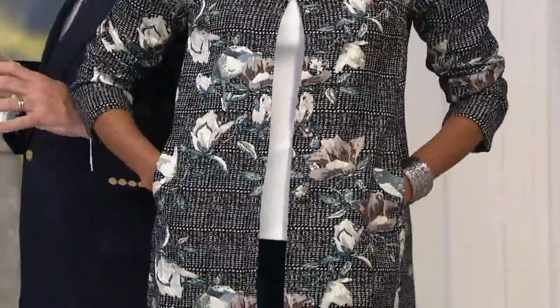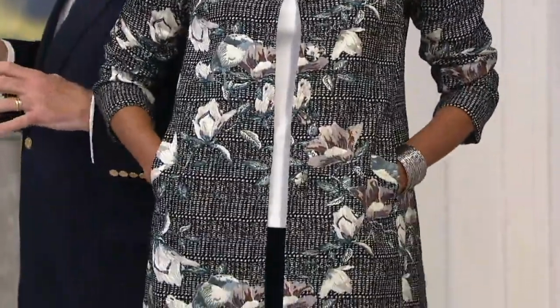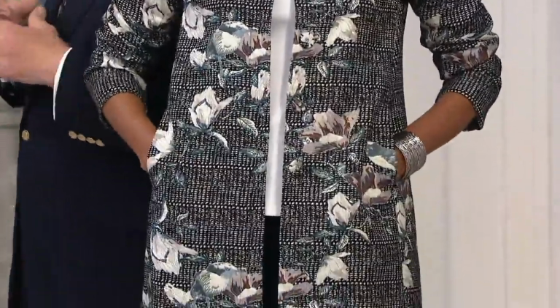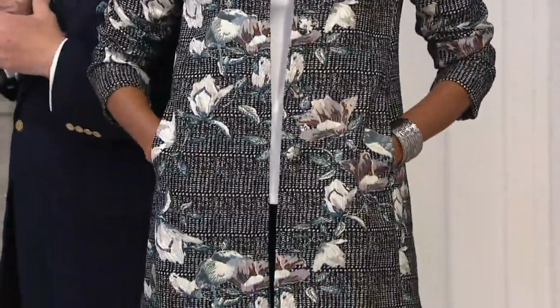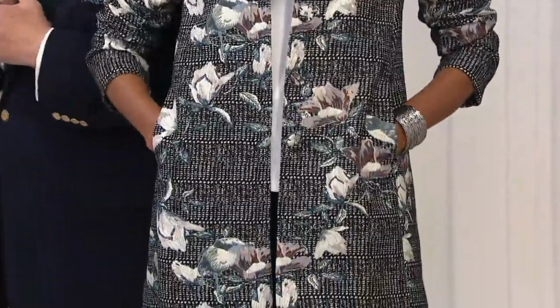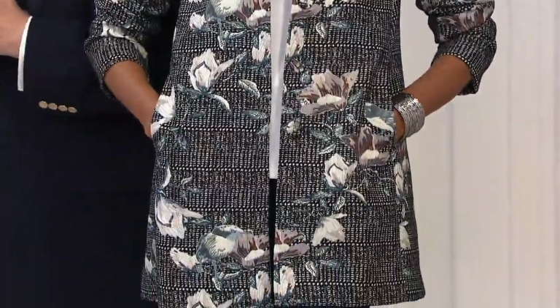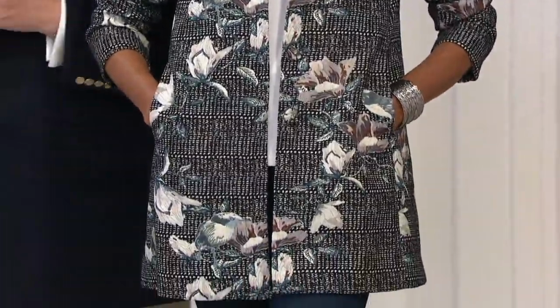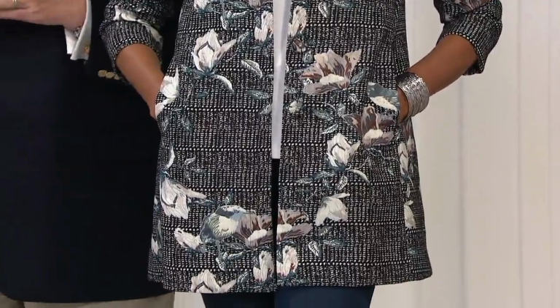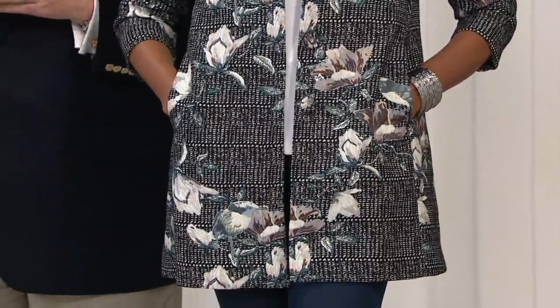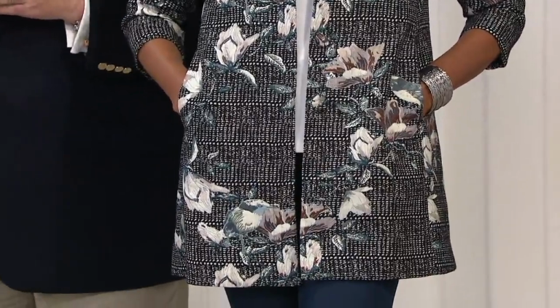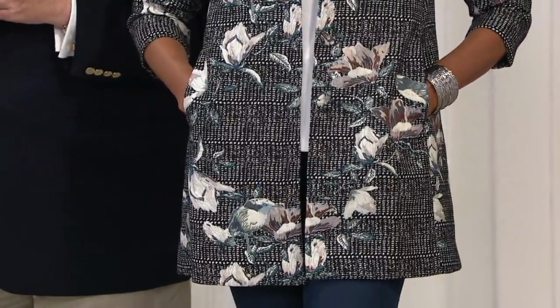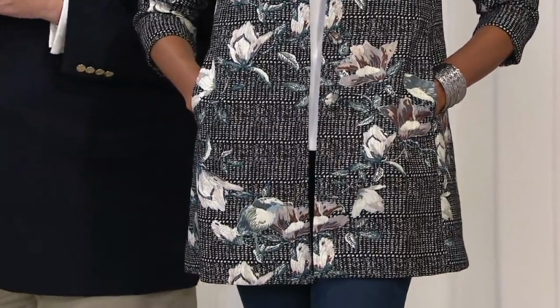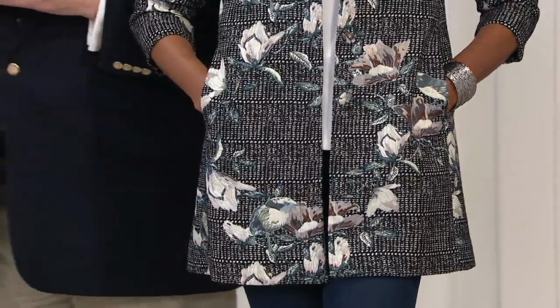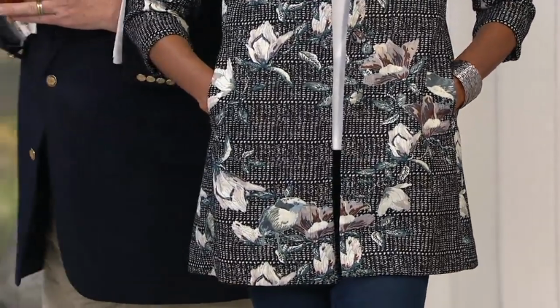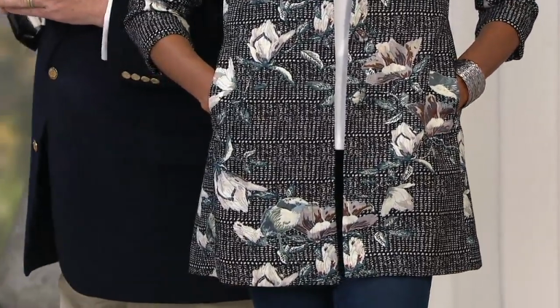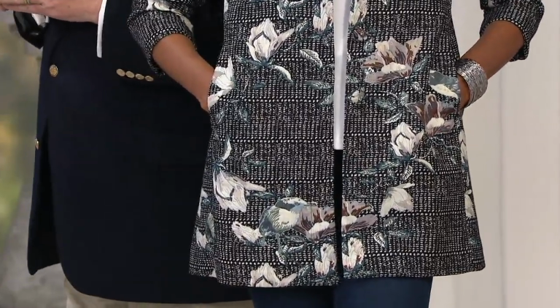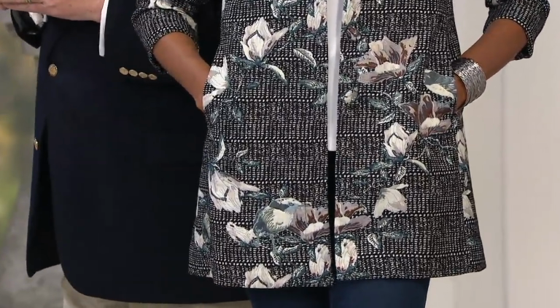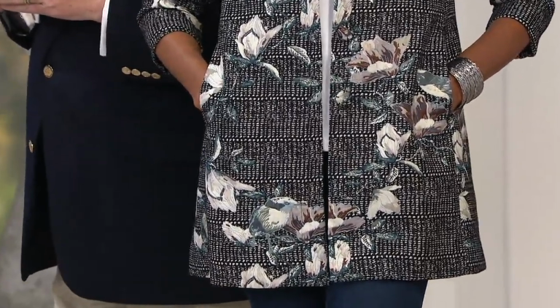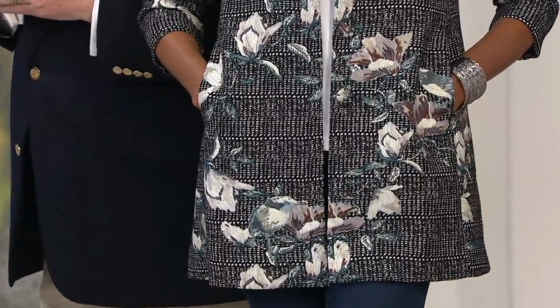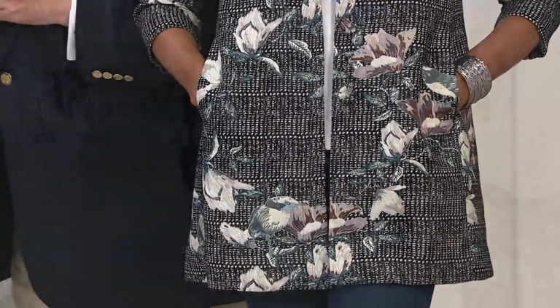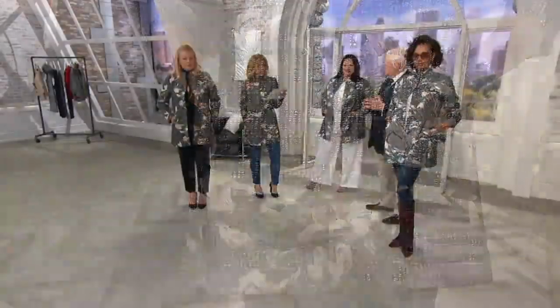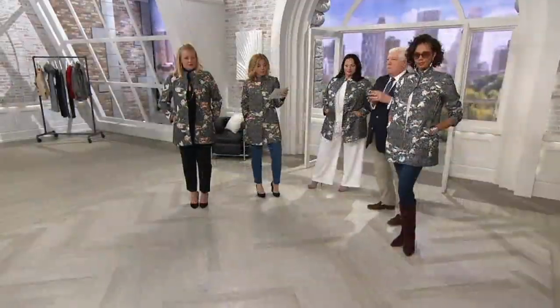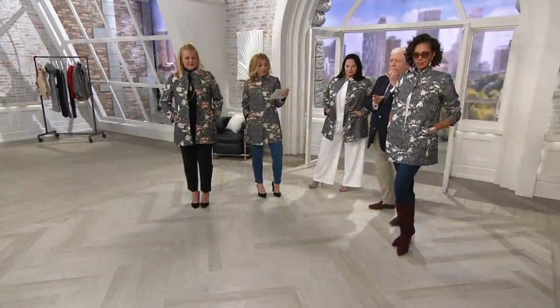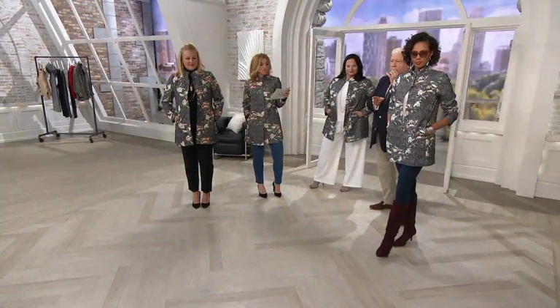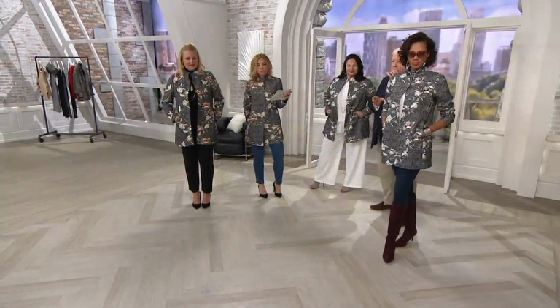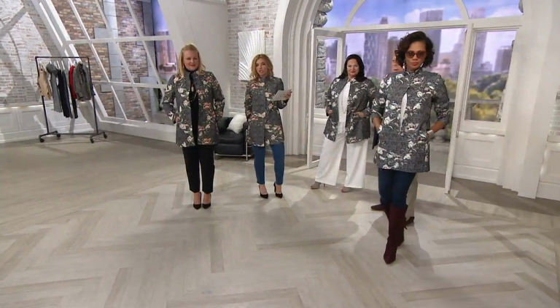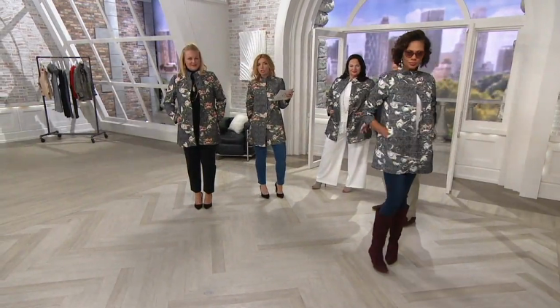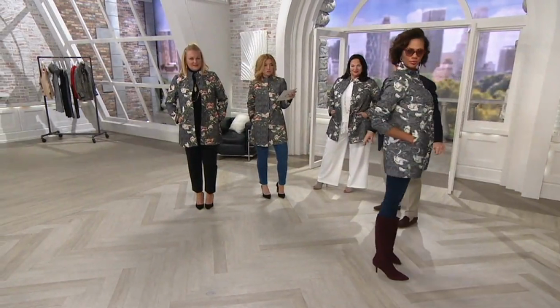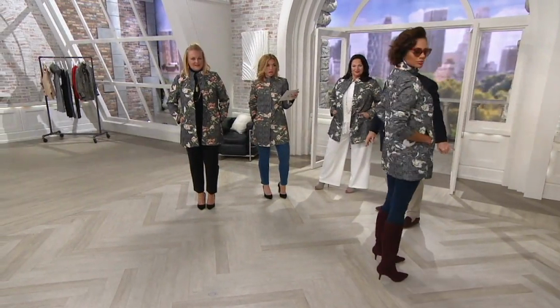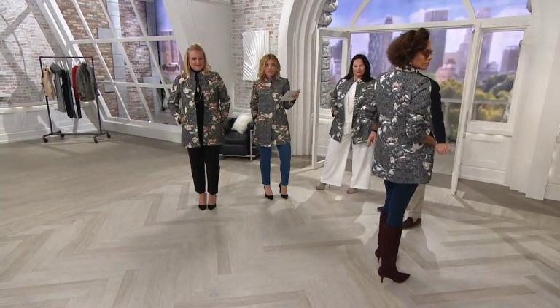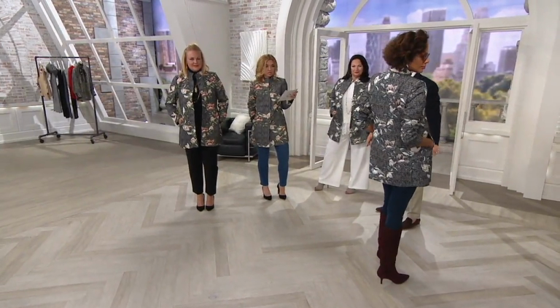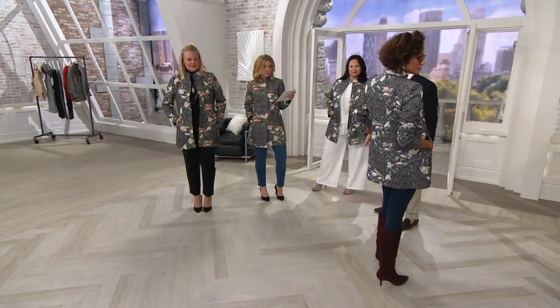Measurements: 33 to 34 and a half inches in our regular sizes. Plus sizes, 35 to 37 and a quarter. Rayon poly, machine wash, line dry. These don't get any easier.